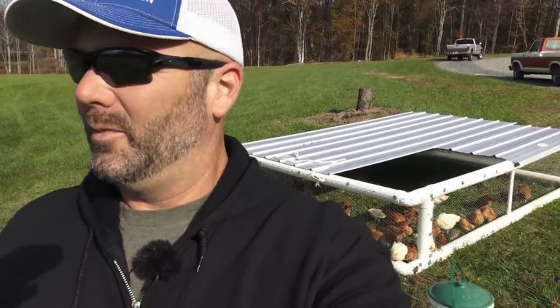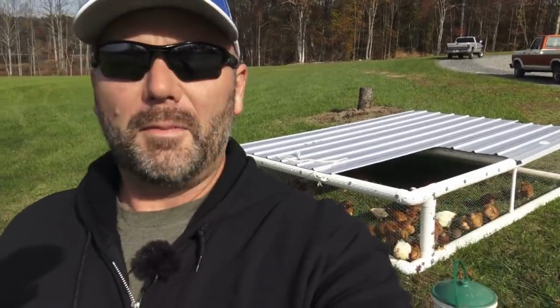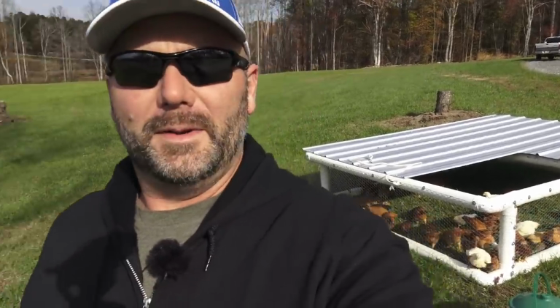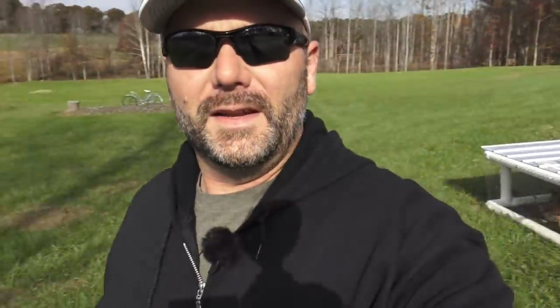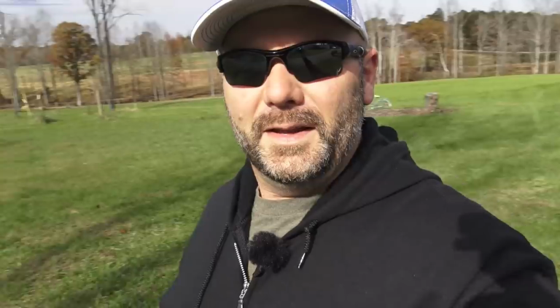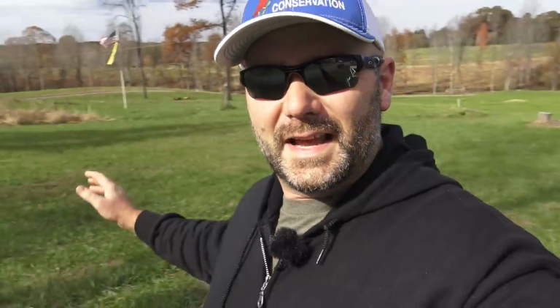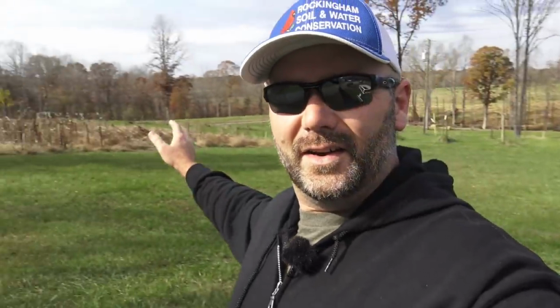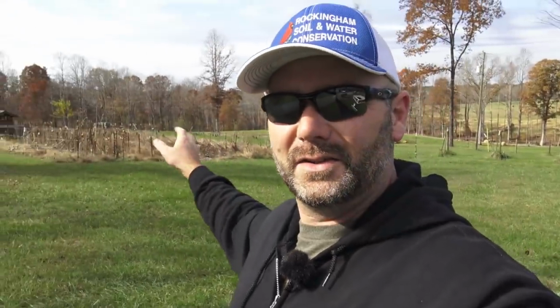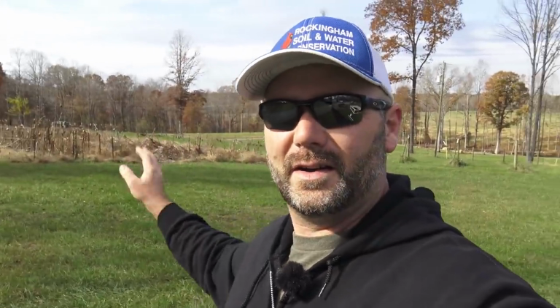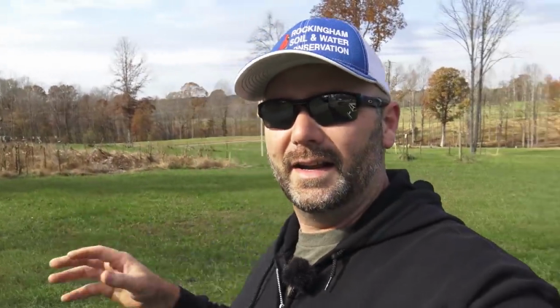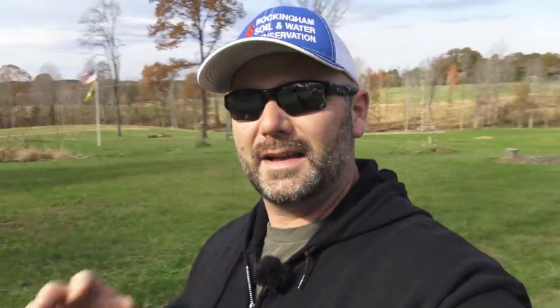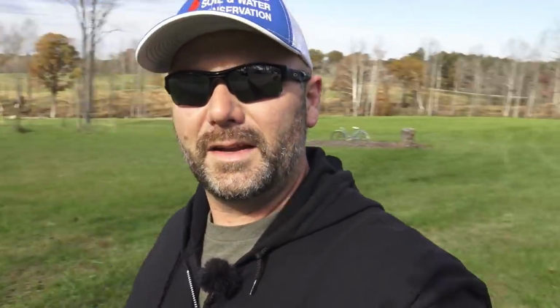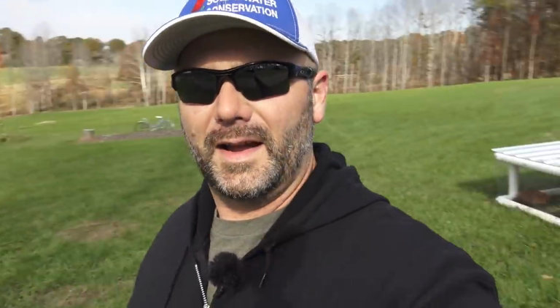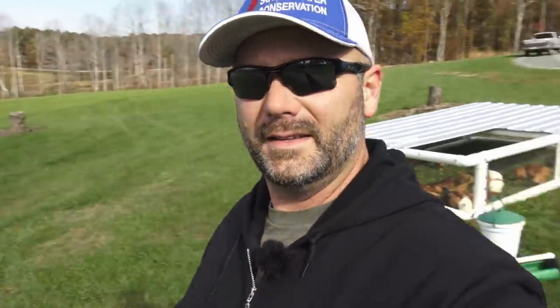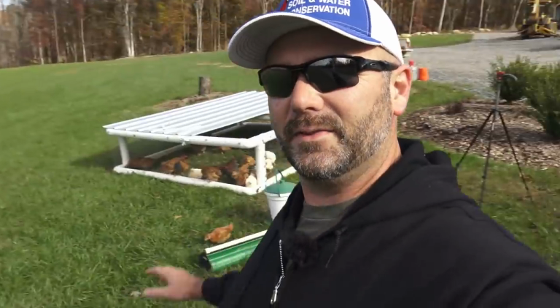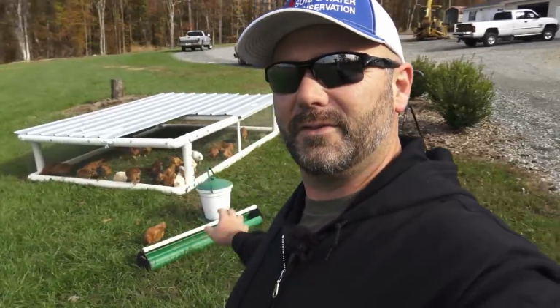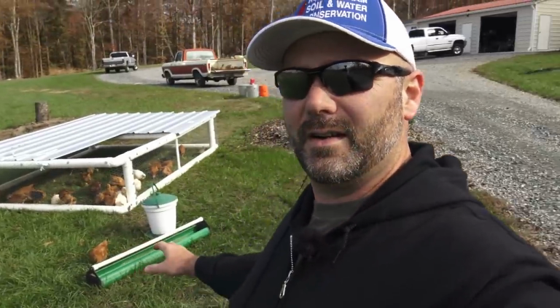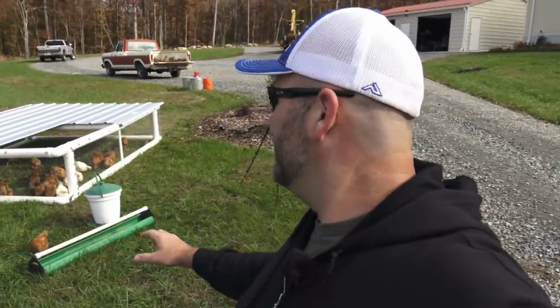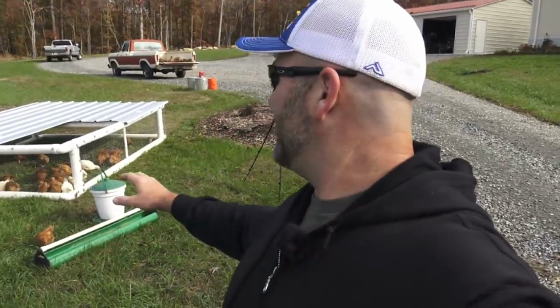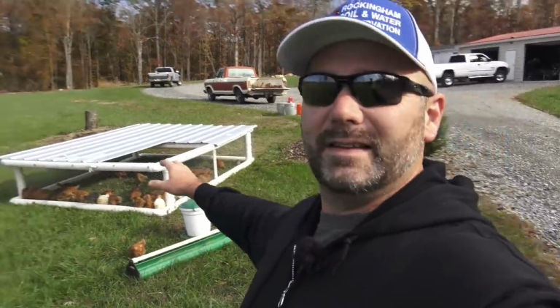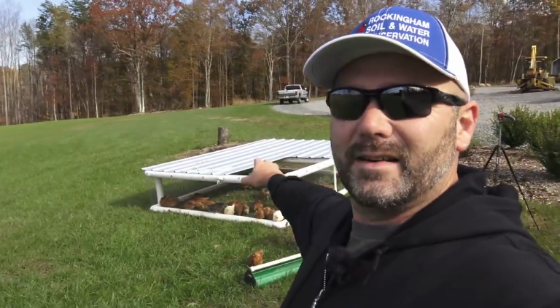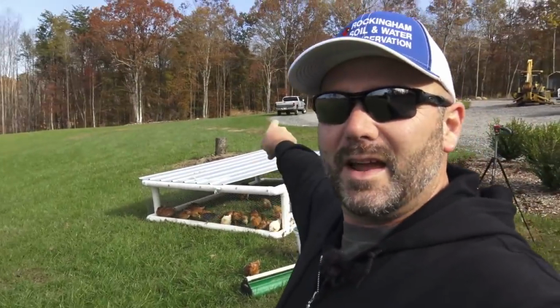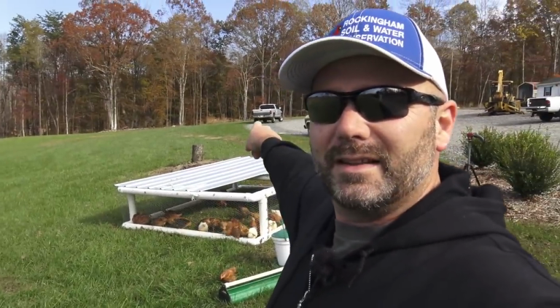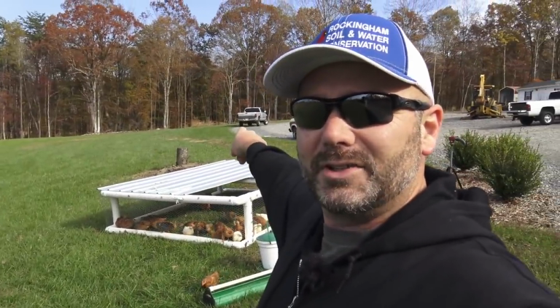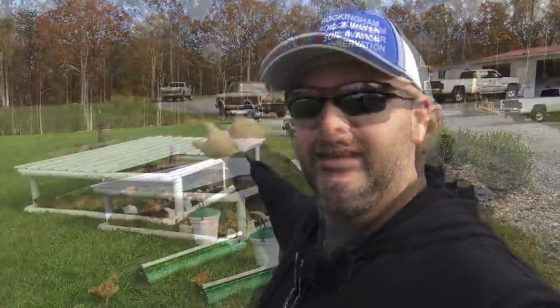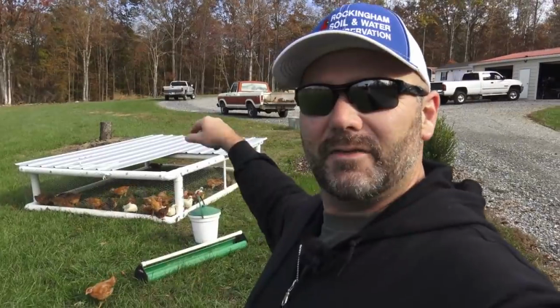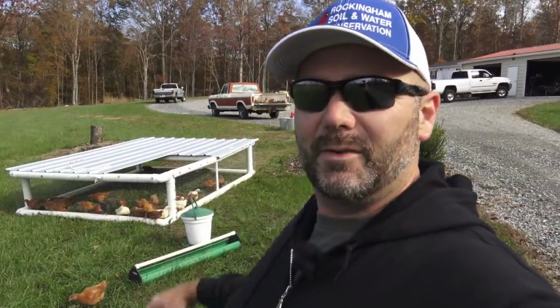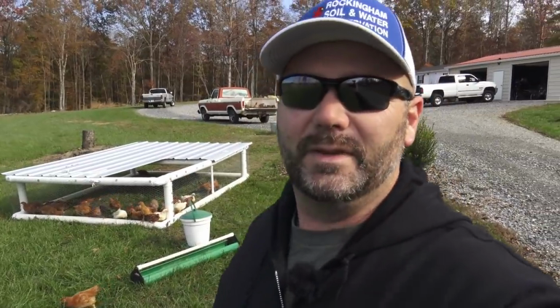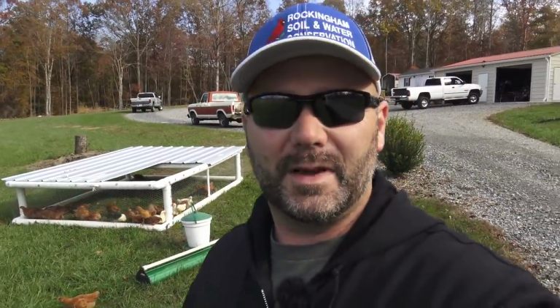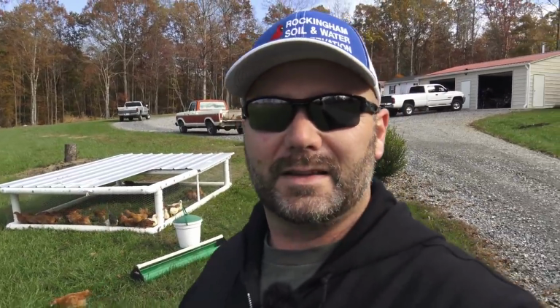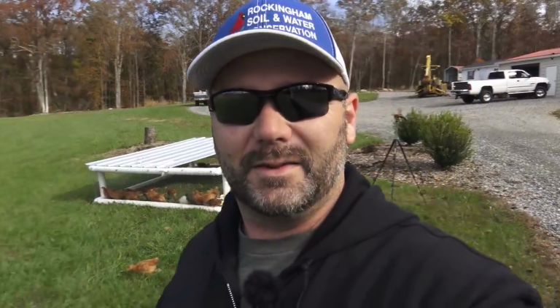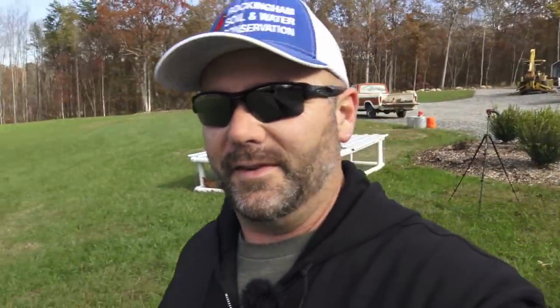We'll probably be moving them down here onto our garden as they make their way through our front yard. They started way back there at that truck, and every day we move them throughout the process of their life here.